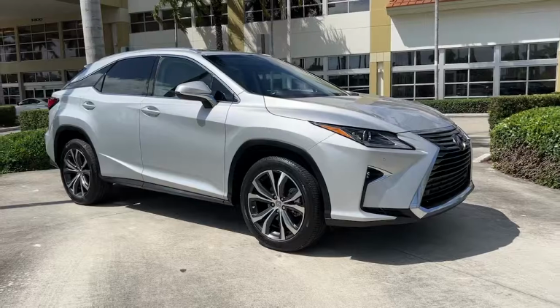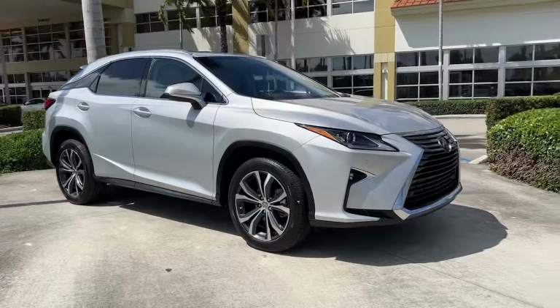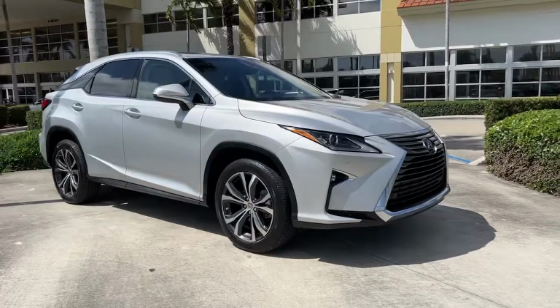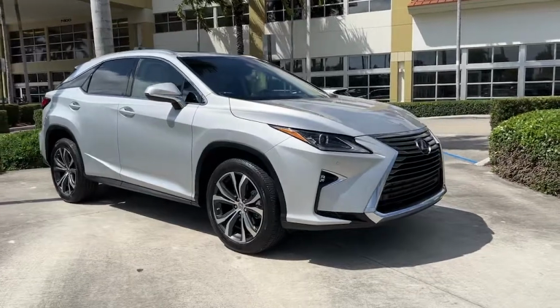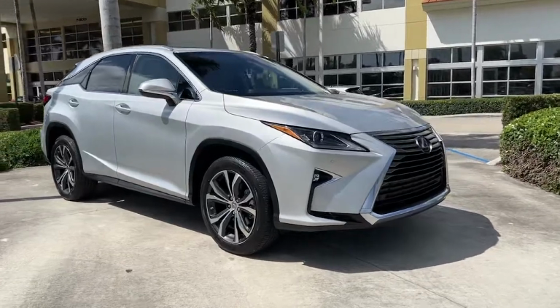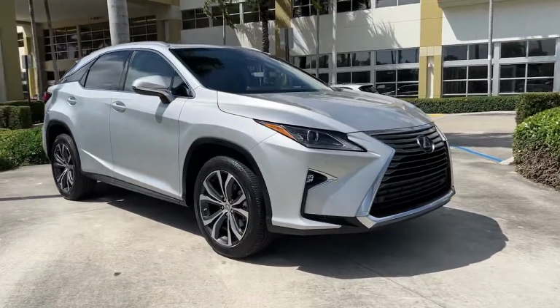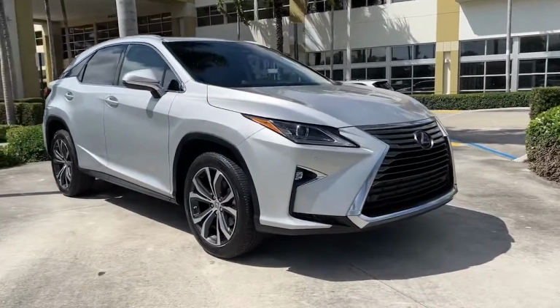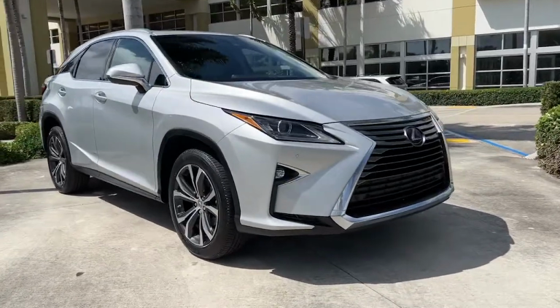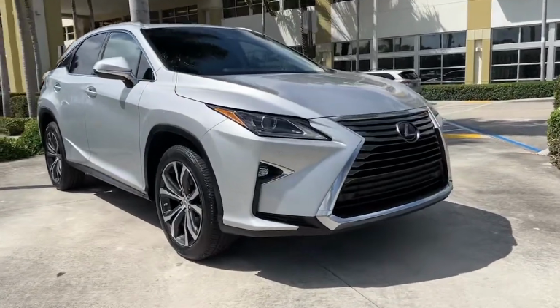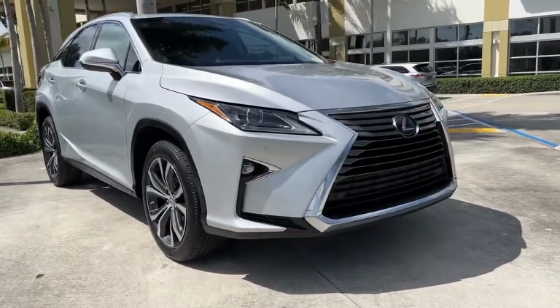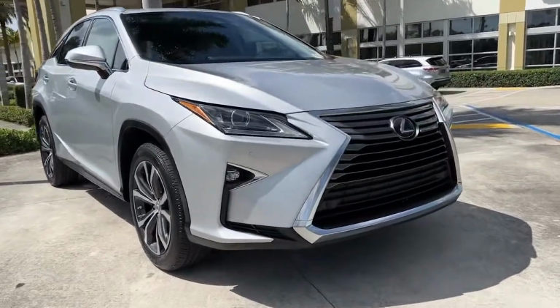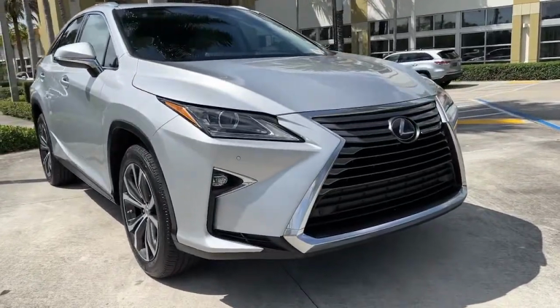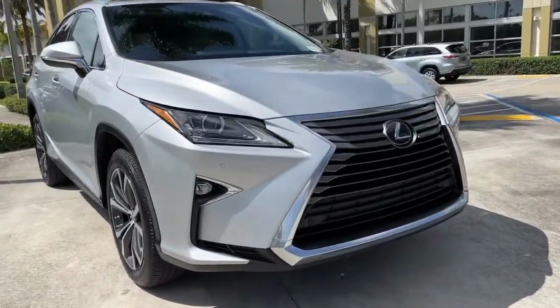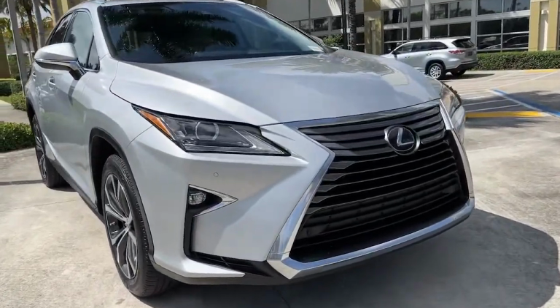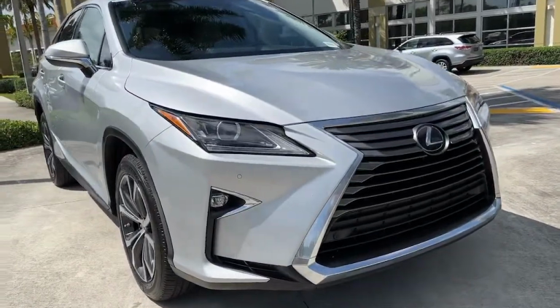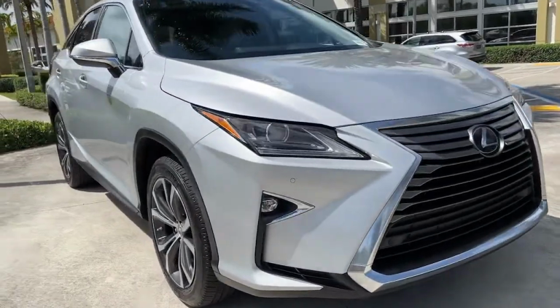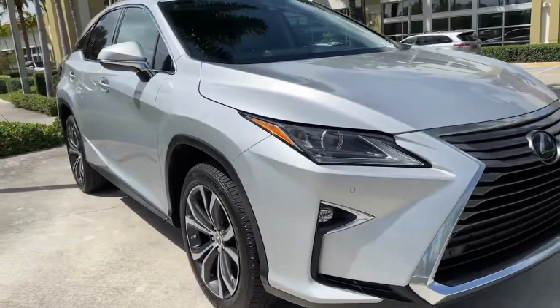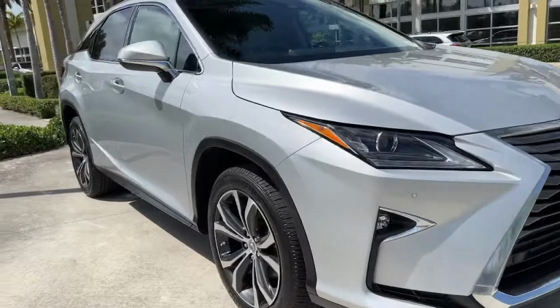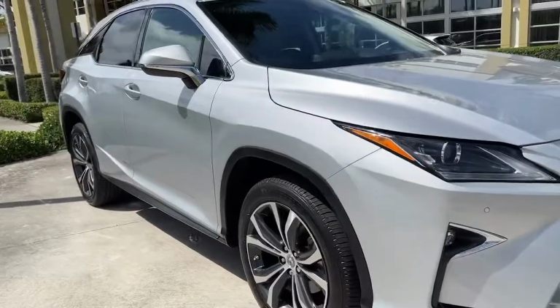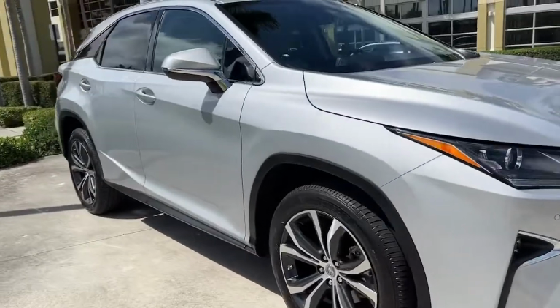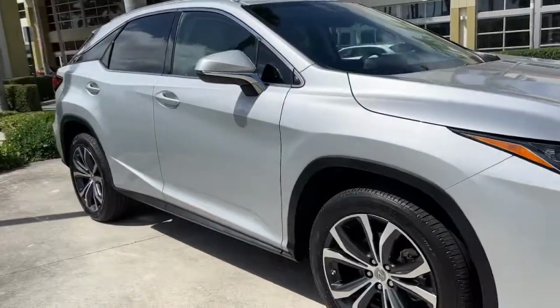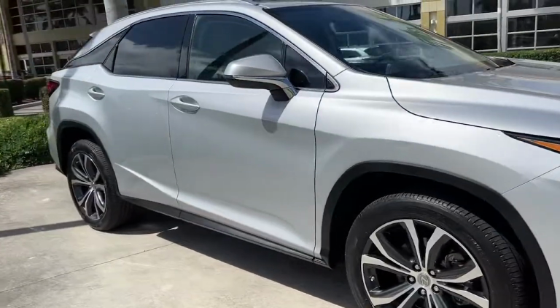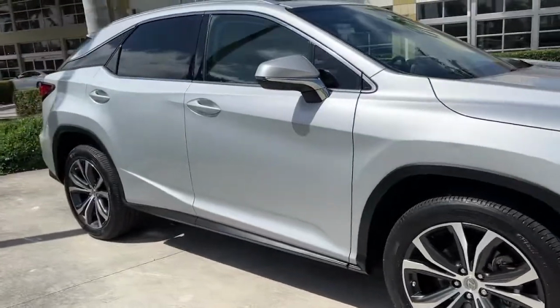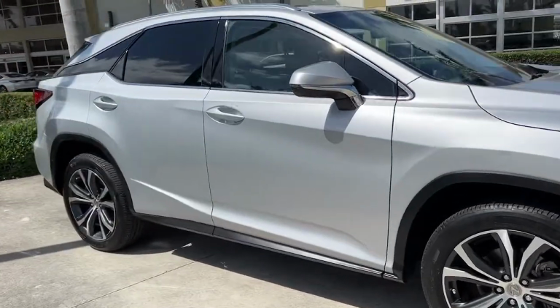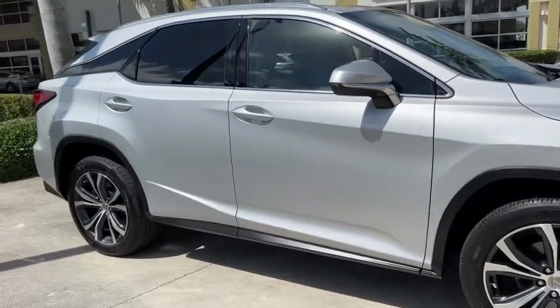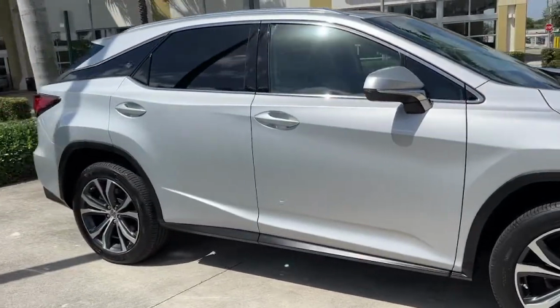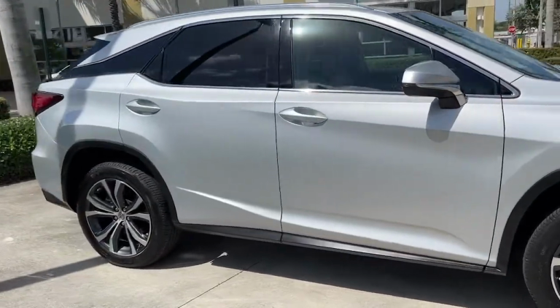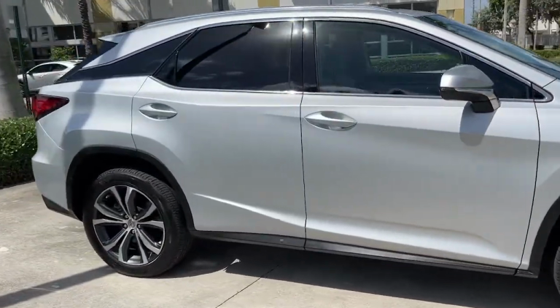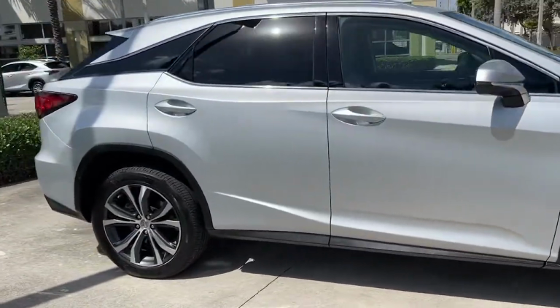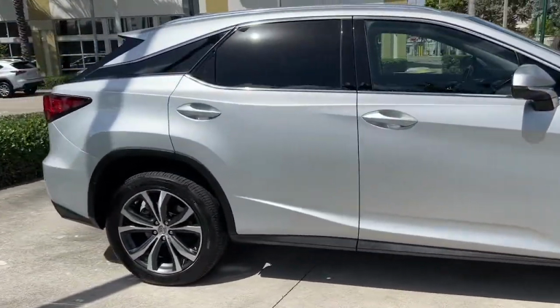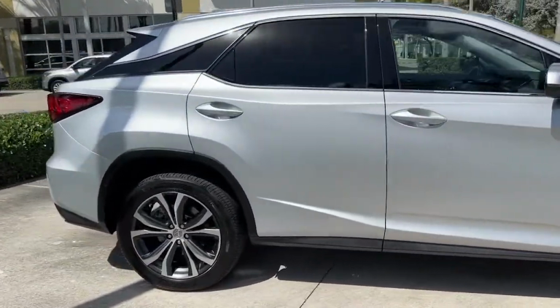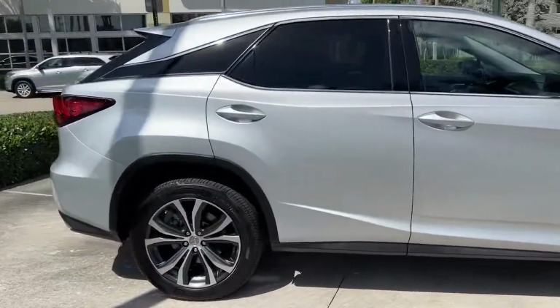Here is a wonderful 2017 Lexus RX. With less than 40,000 miles on the odometer, this vehicle stands out from the rest.